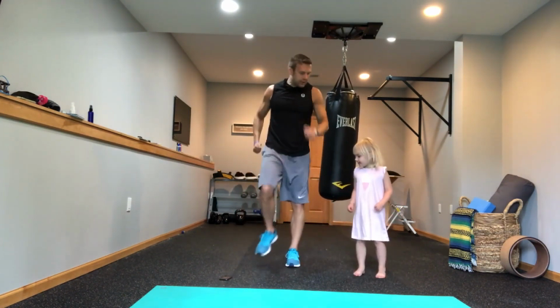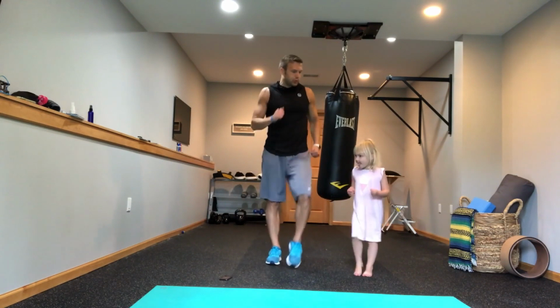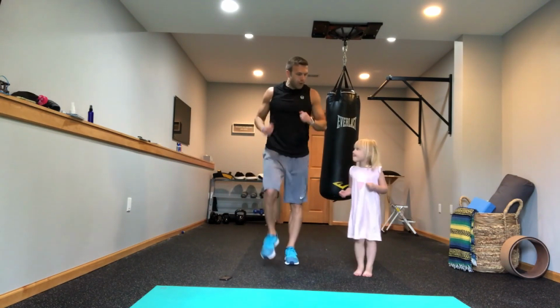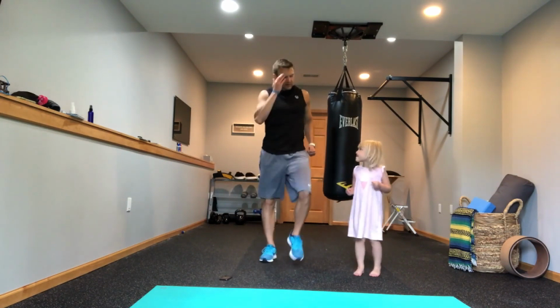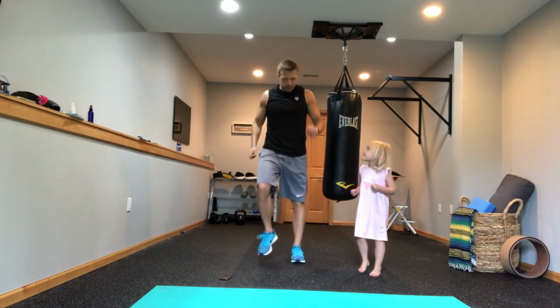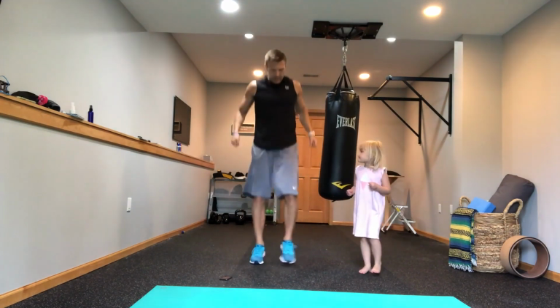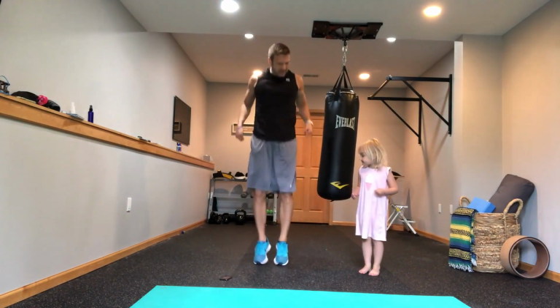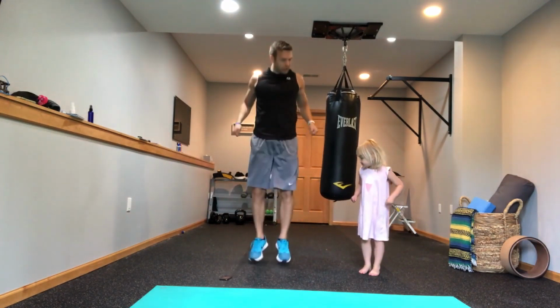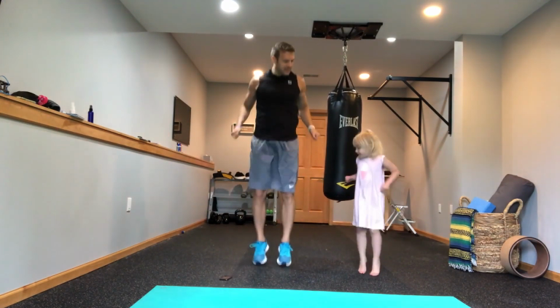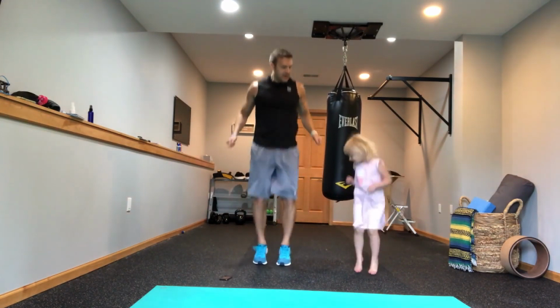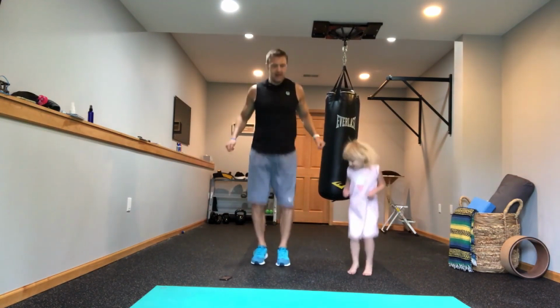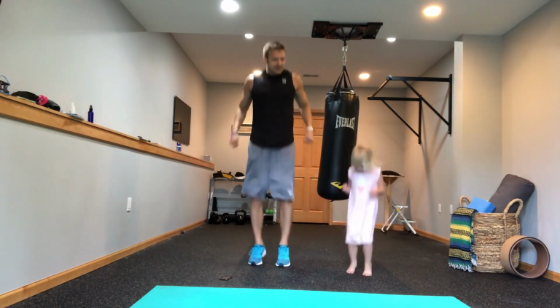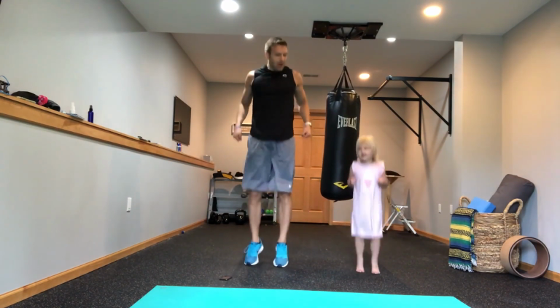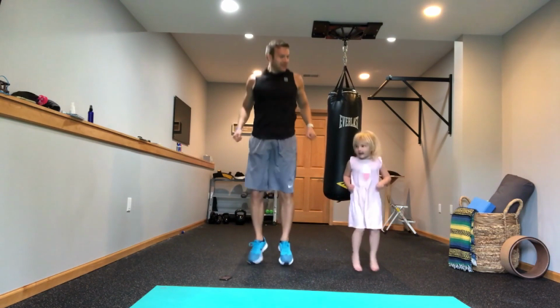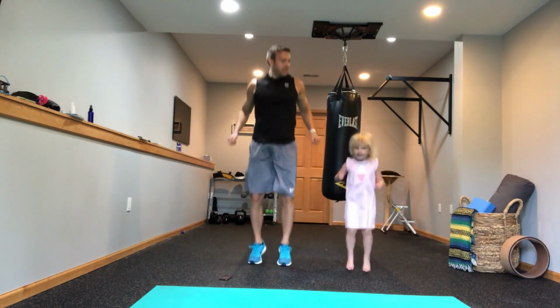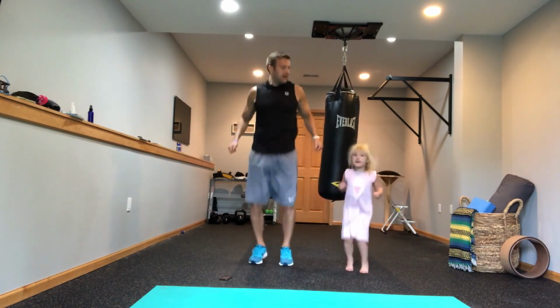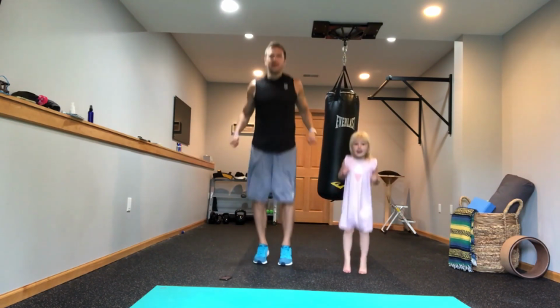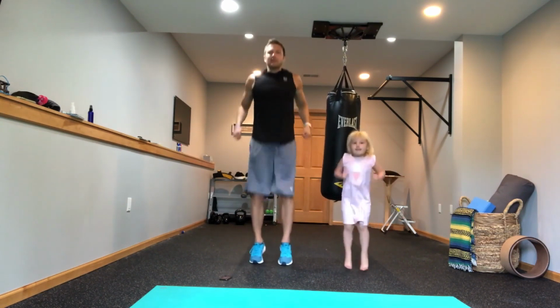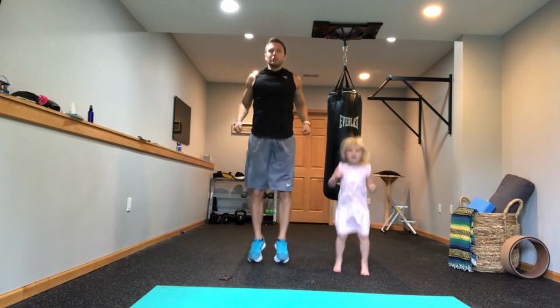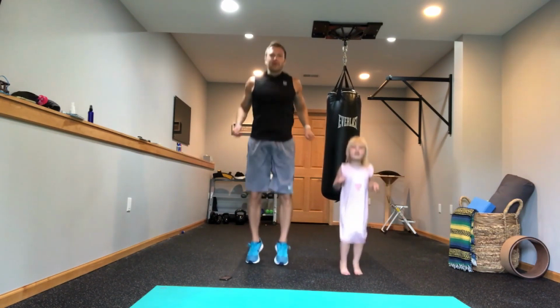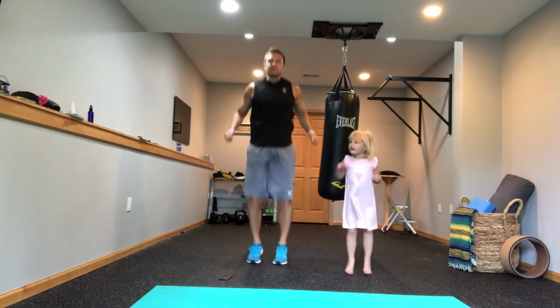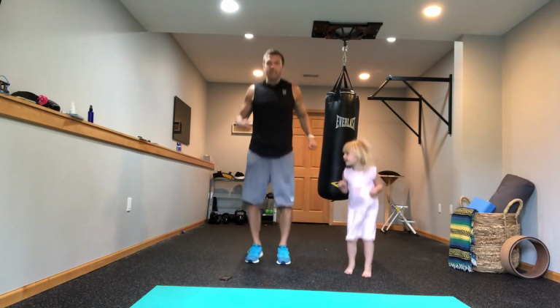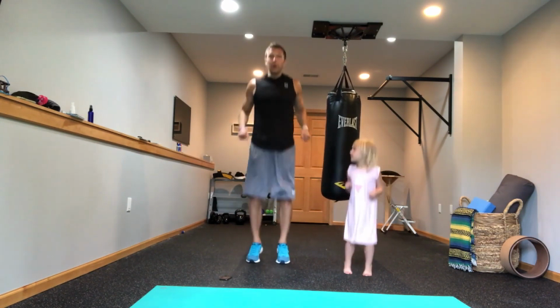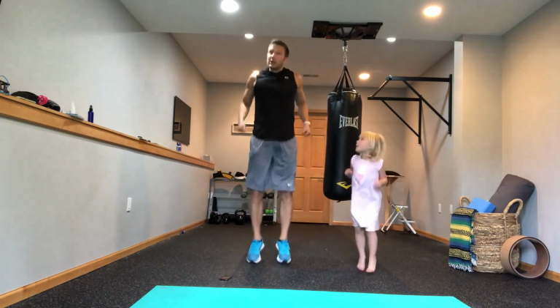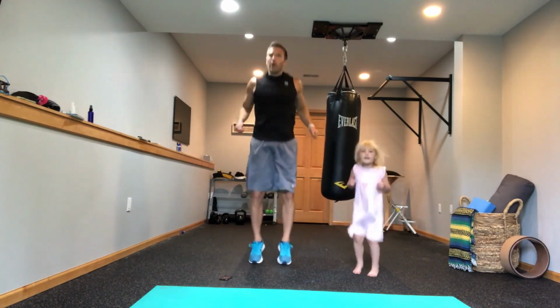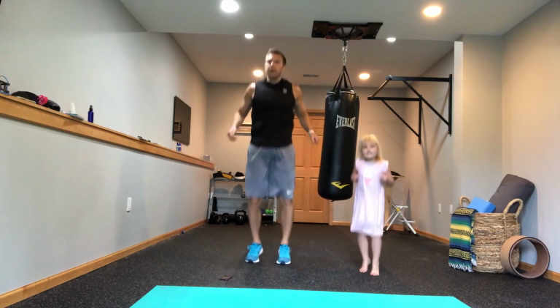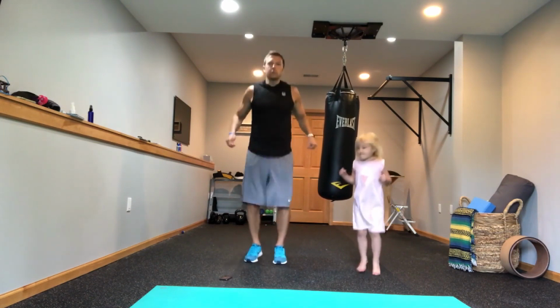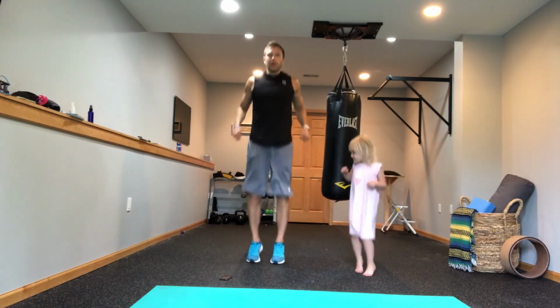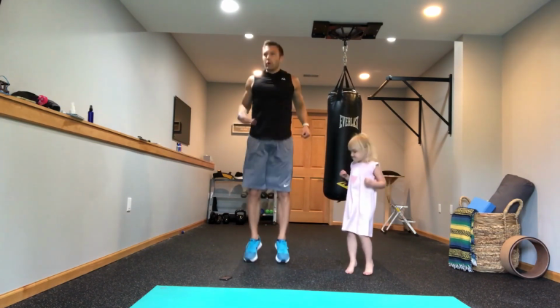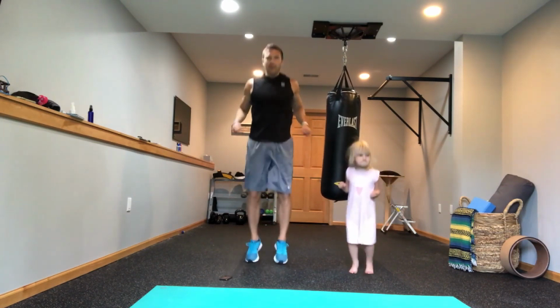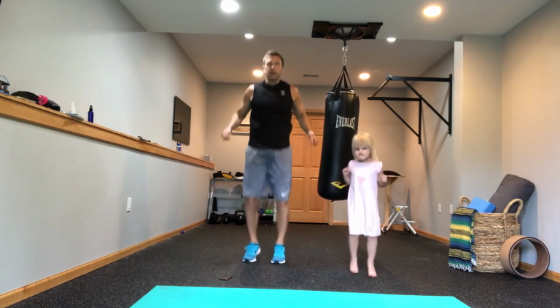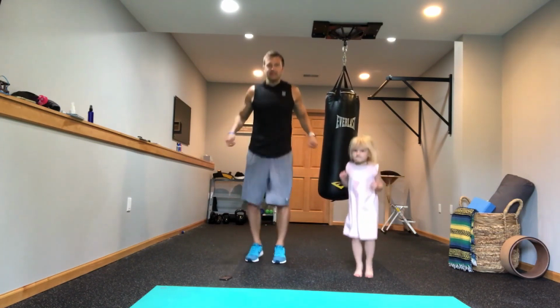Now we're going to do jump rope without the jump rope — tiny little jumps, like you're jumping like a little bunny rabbit. If this is too hard for you, just do the walking in place. Always resort back to the walking in place.